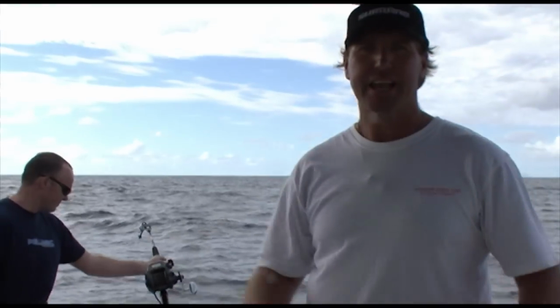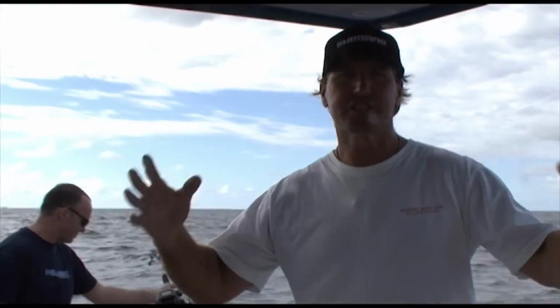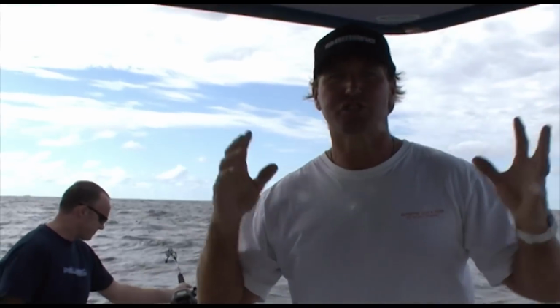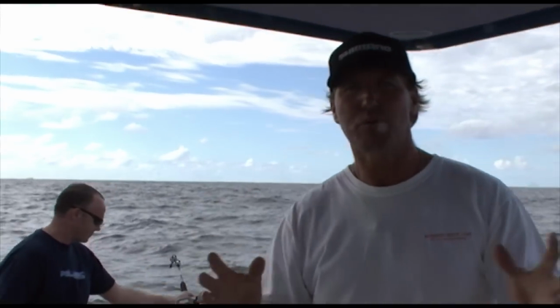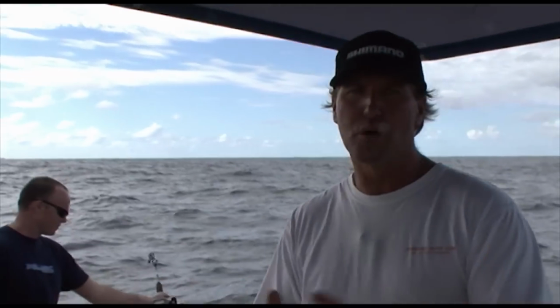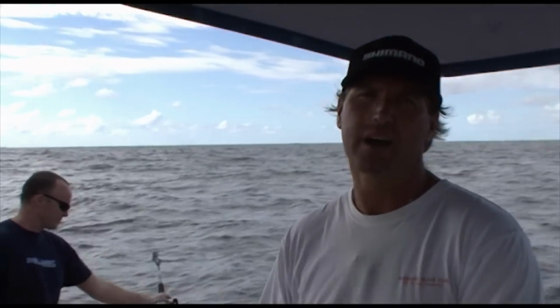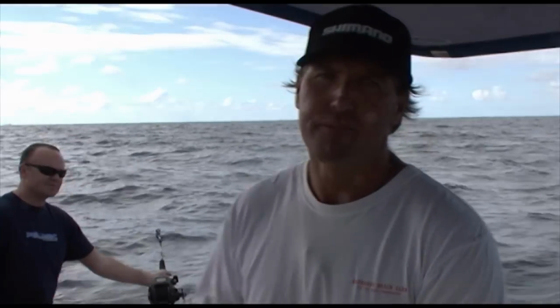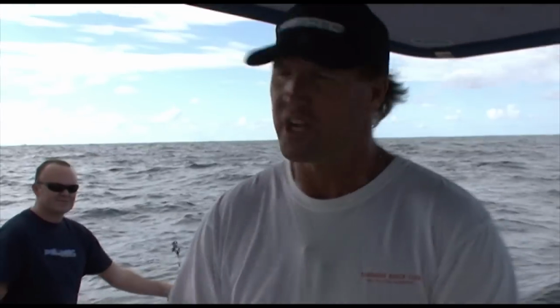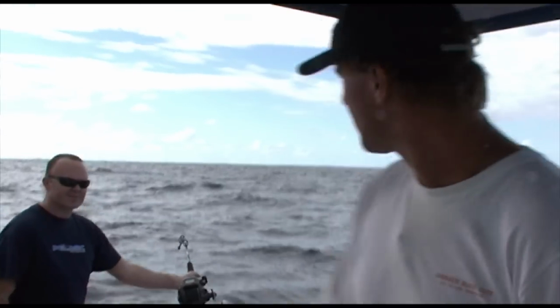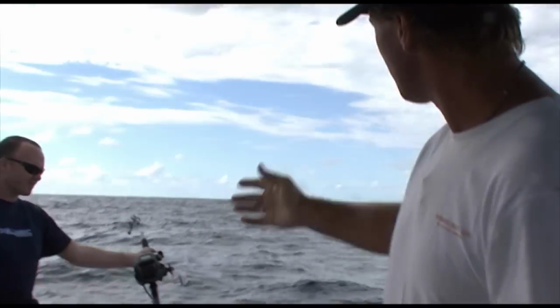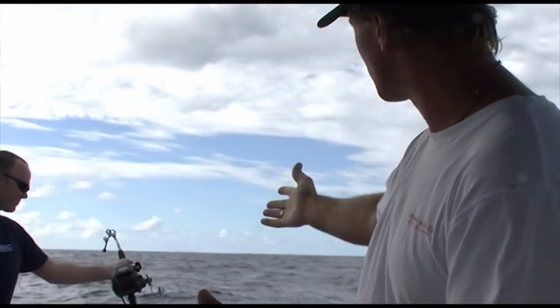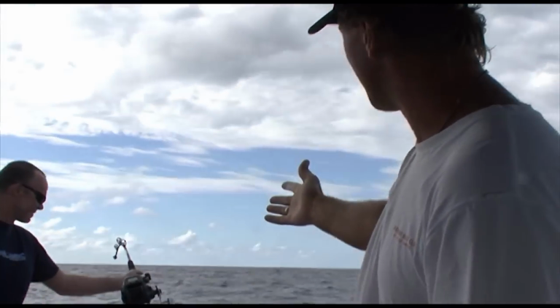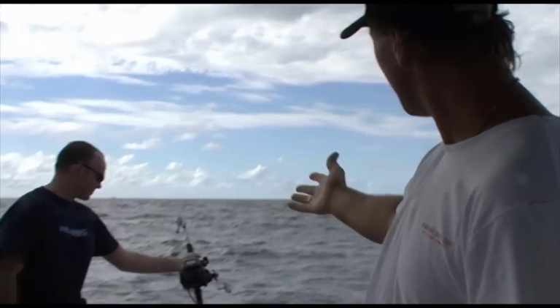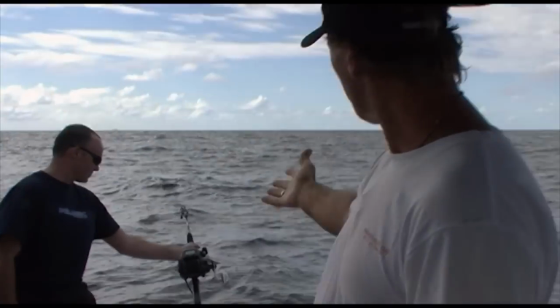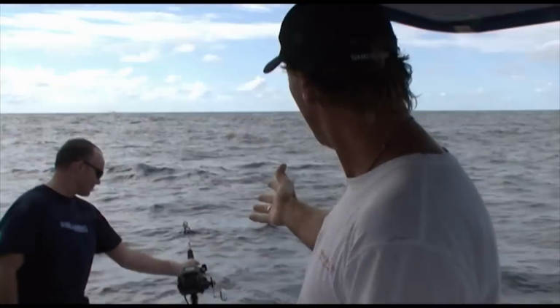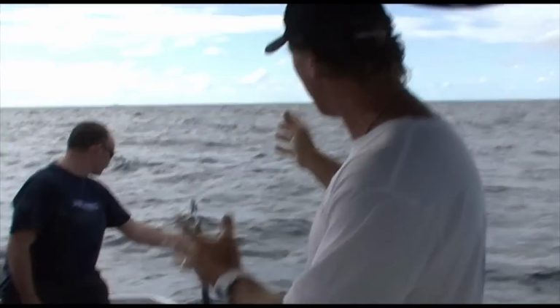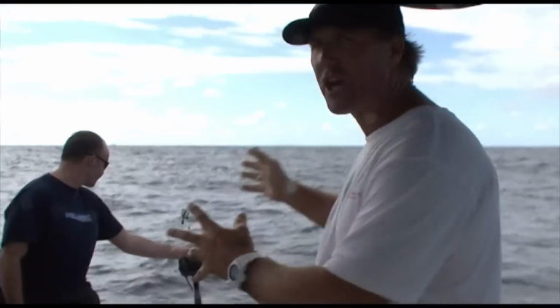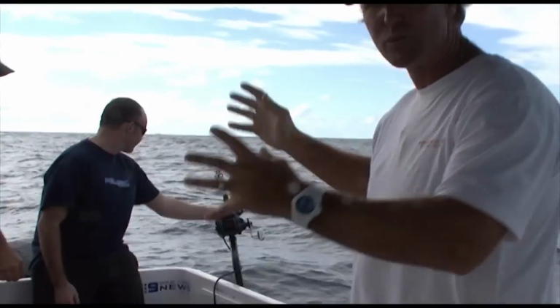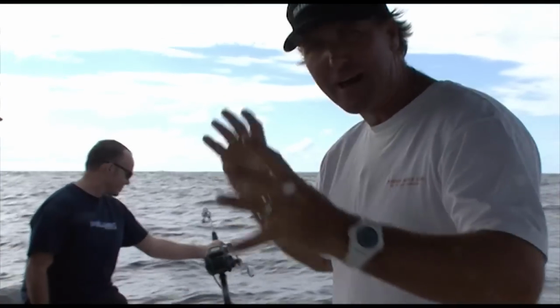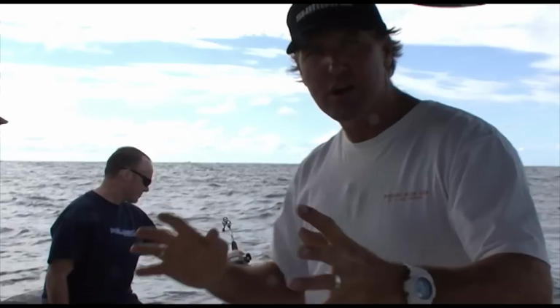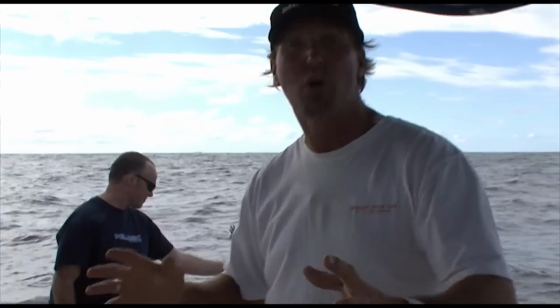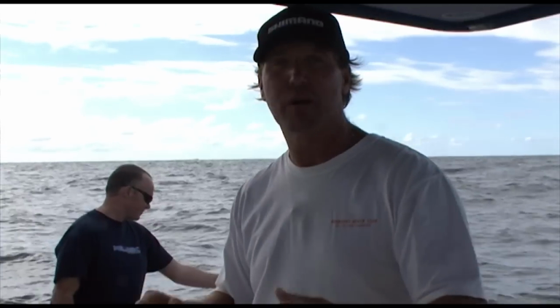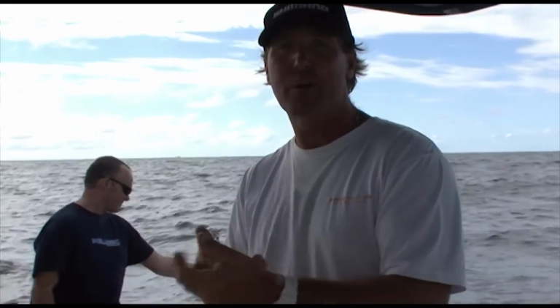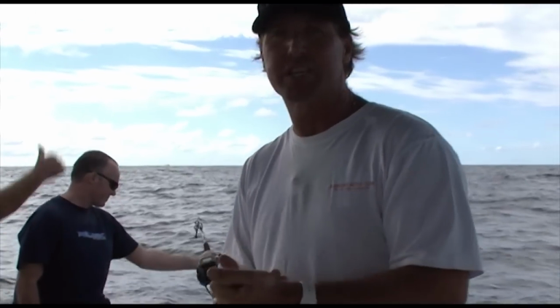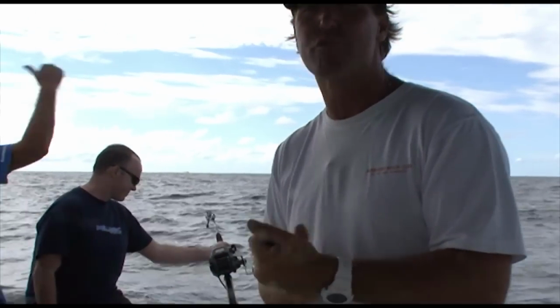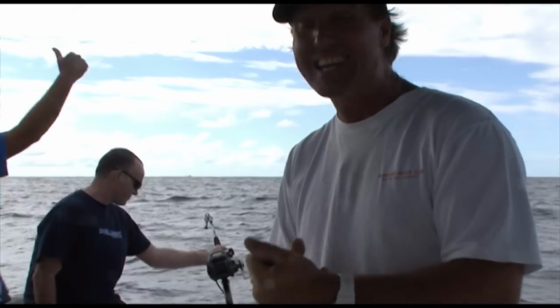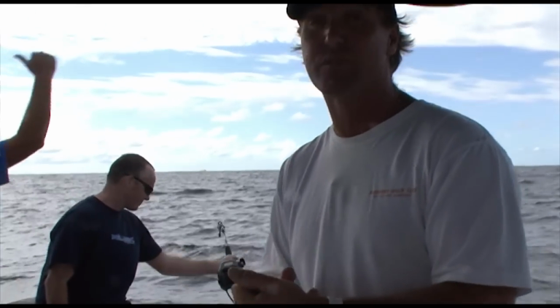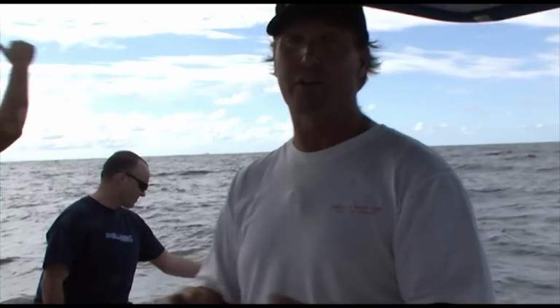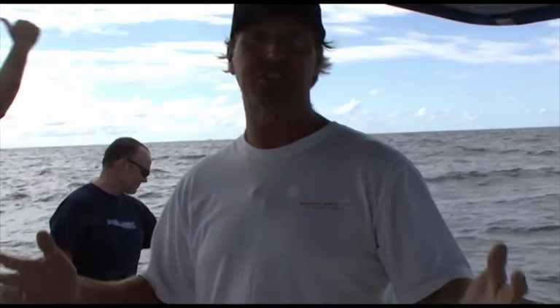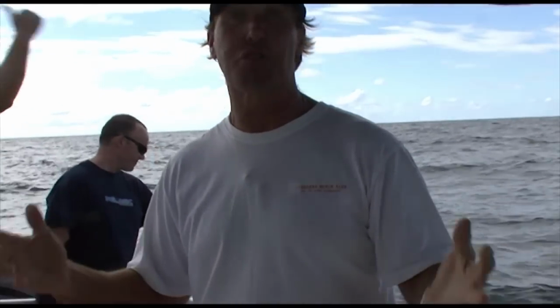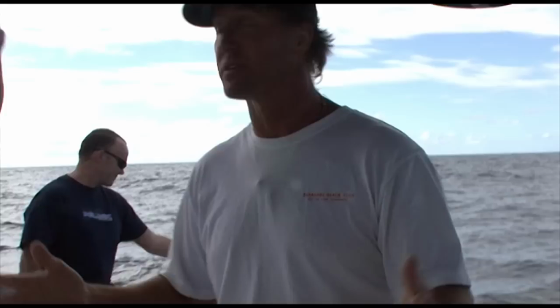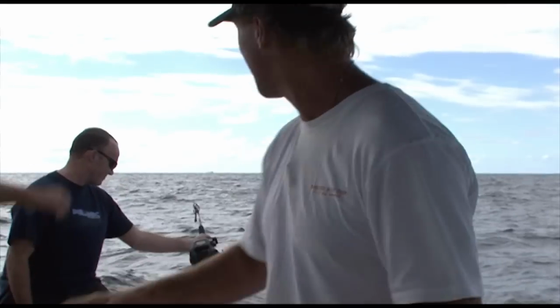Now this is deep water fishing — deep water dropping. The reel and the rod are working to their utmost right now. We're in around 600 metres of water, around 2,000 feet.